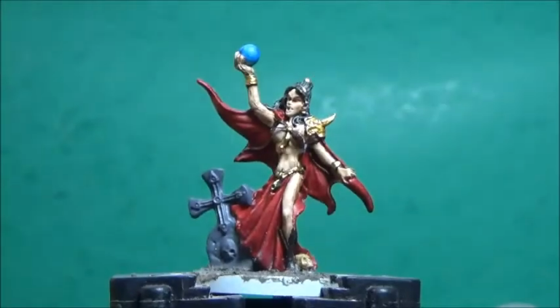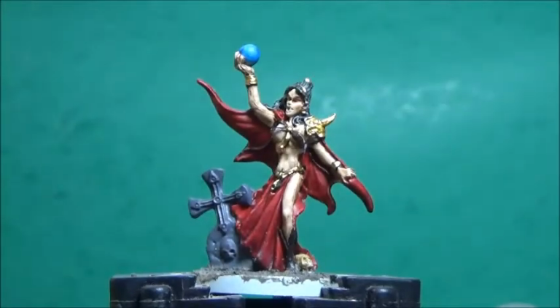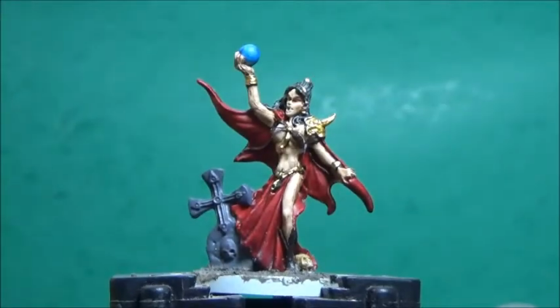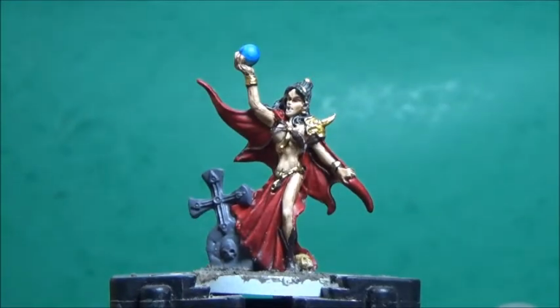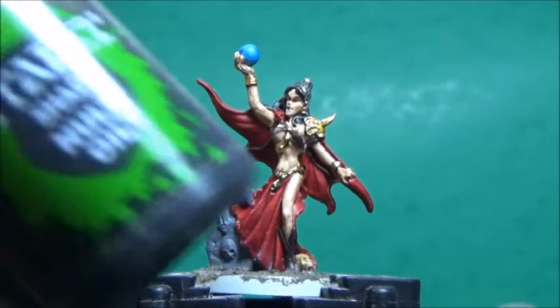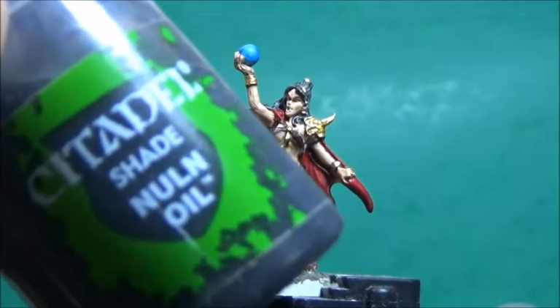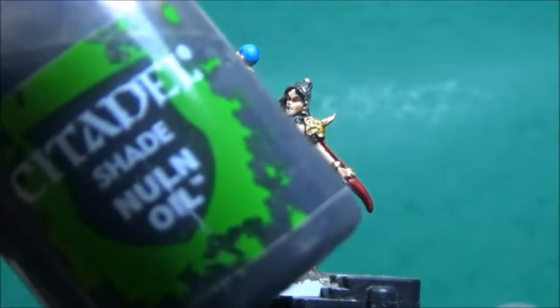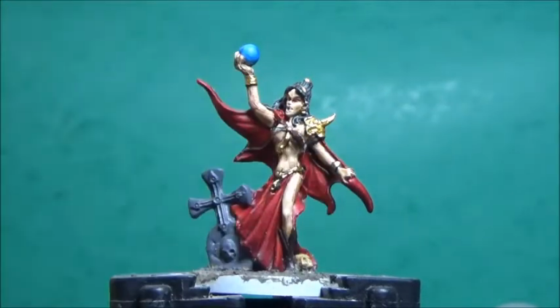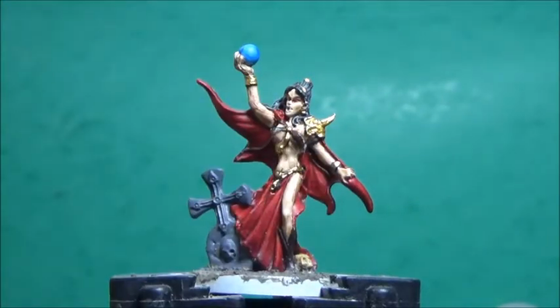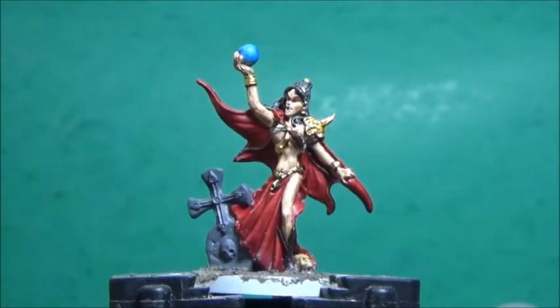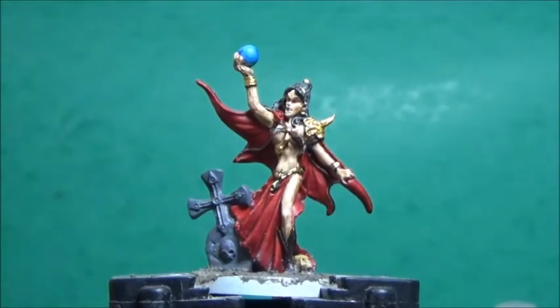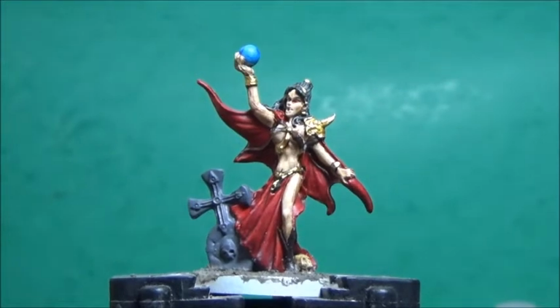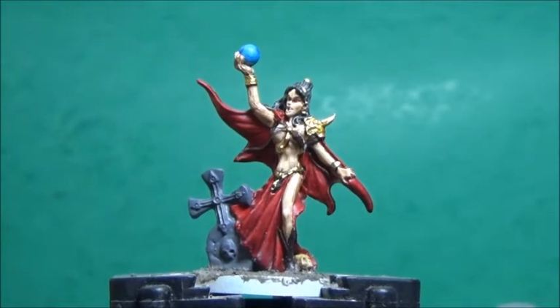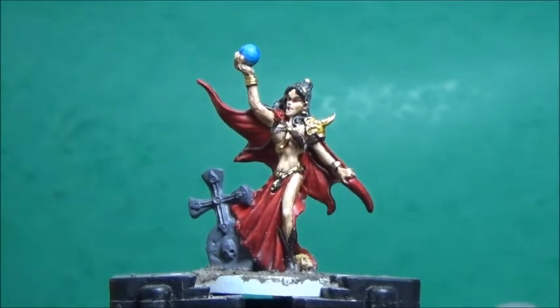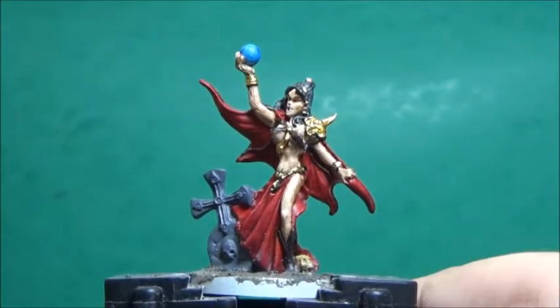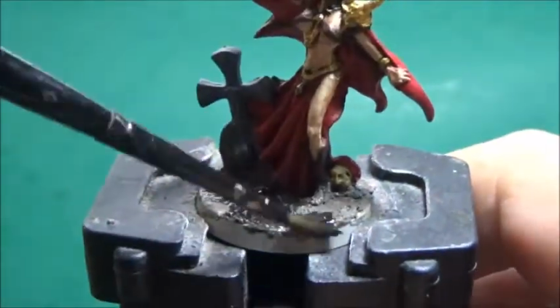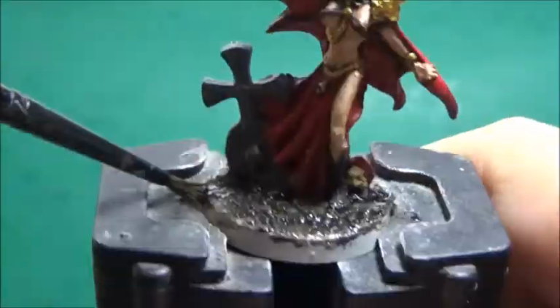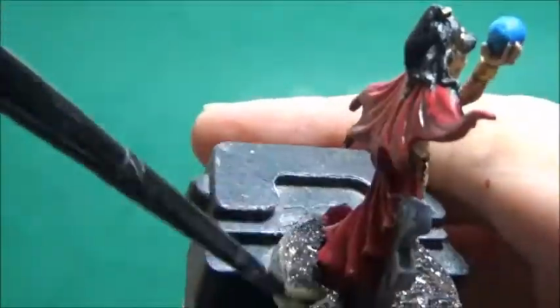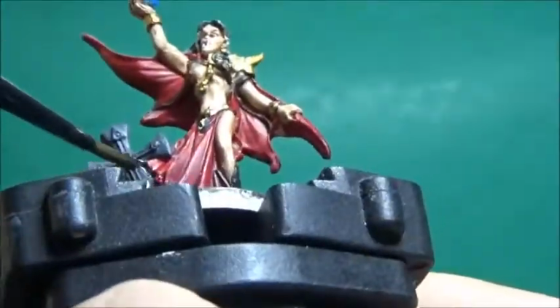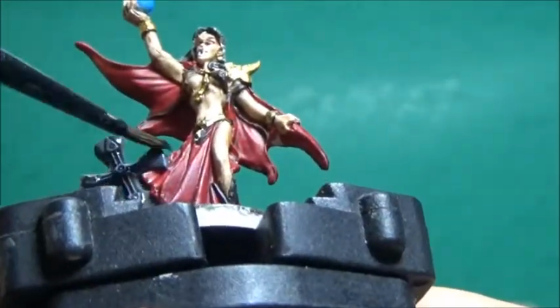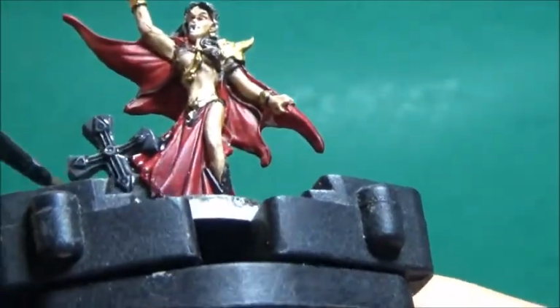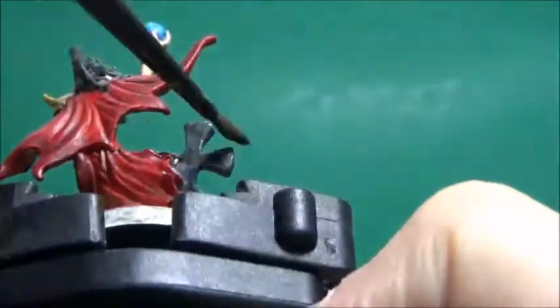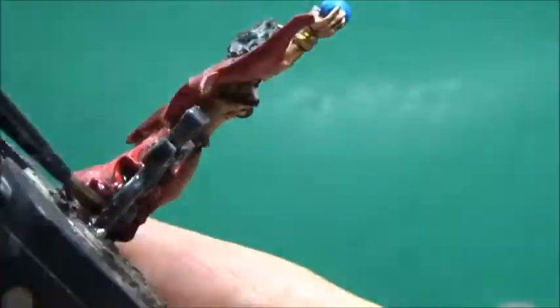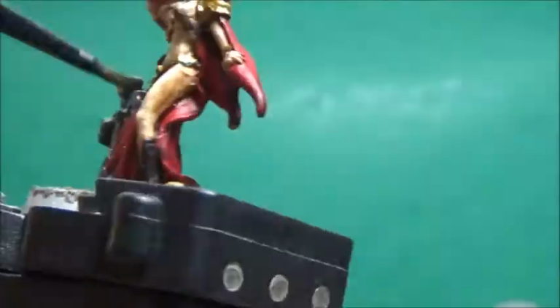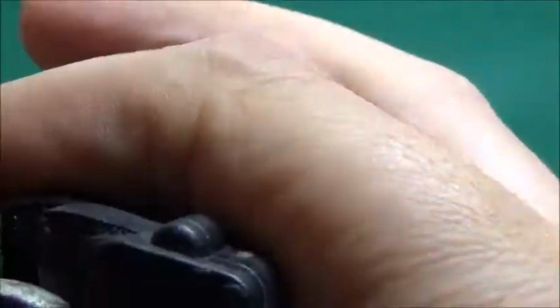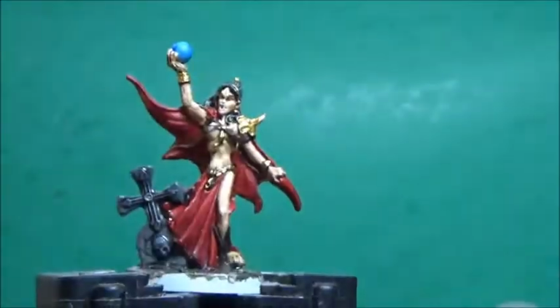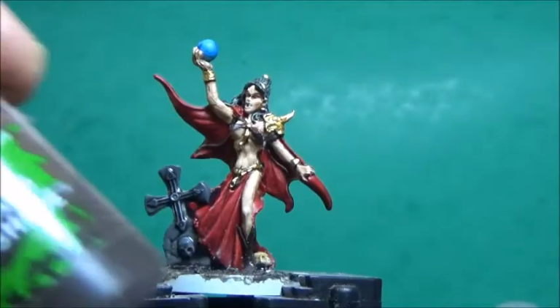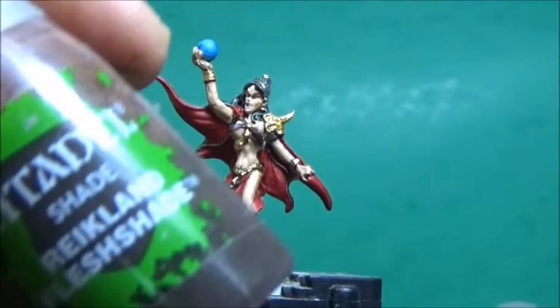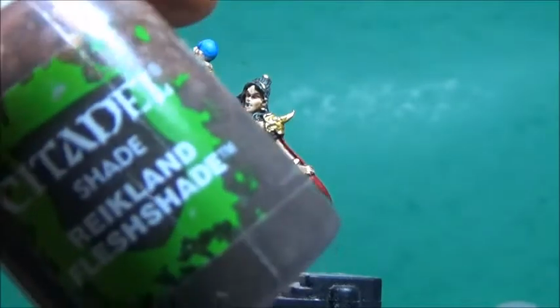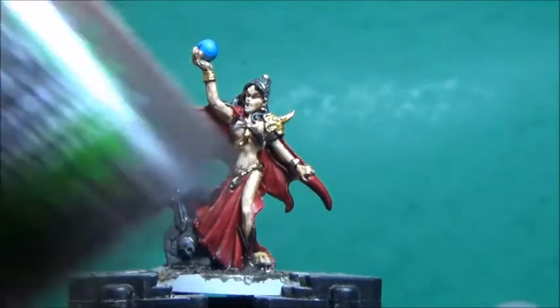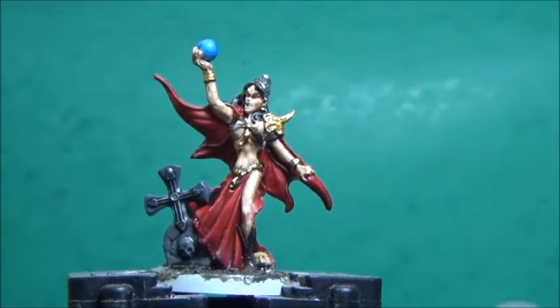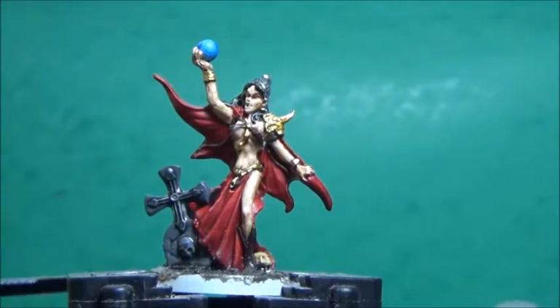Next up it's time for some washes, starting with some Nuln Oil, and this is for the base texture and the tombstone. Next up some Reikland Flesh Shade, and this is for the gold parts.